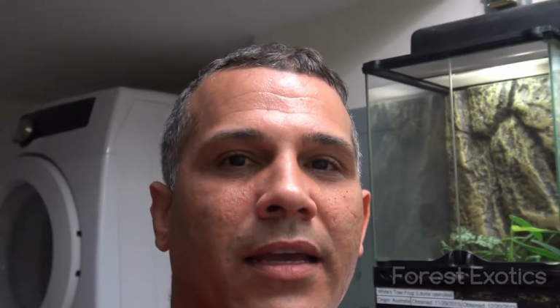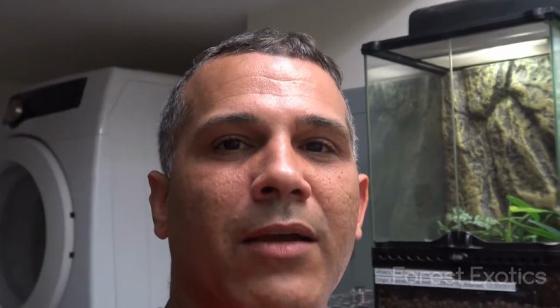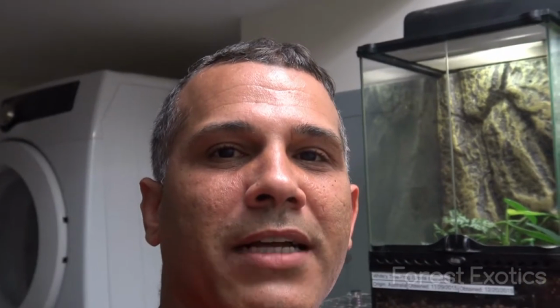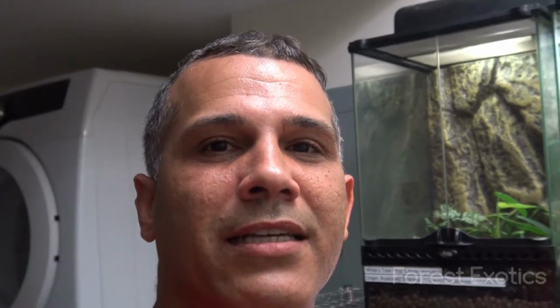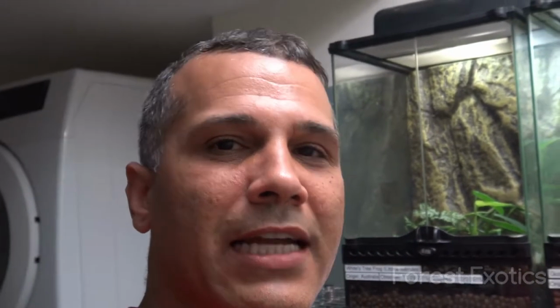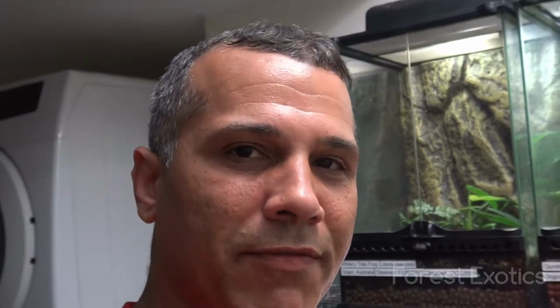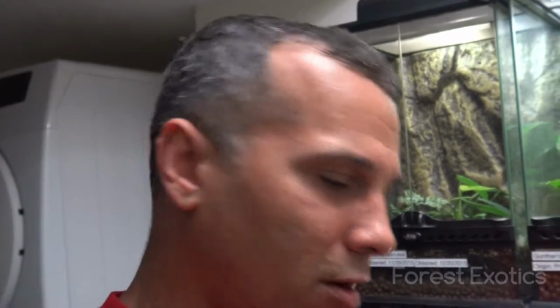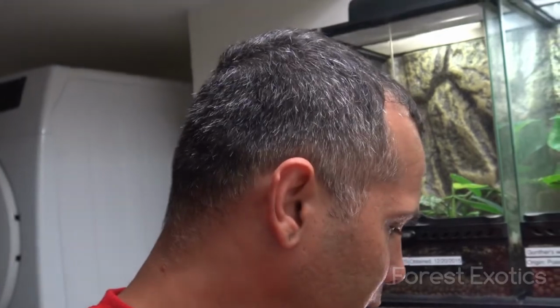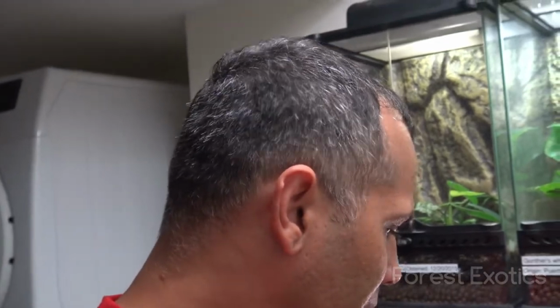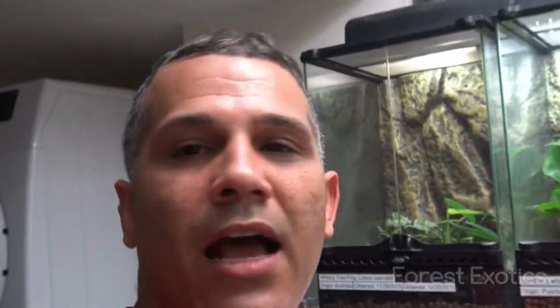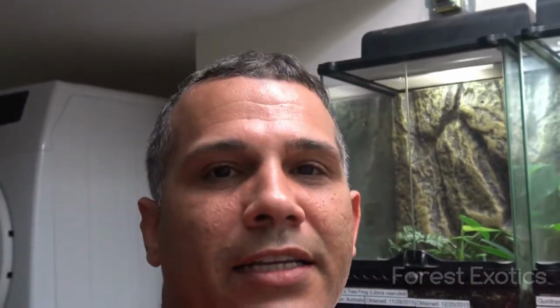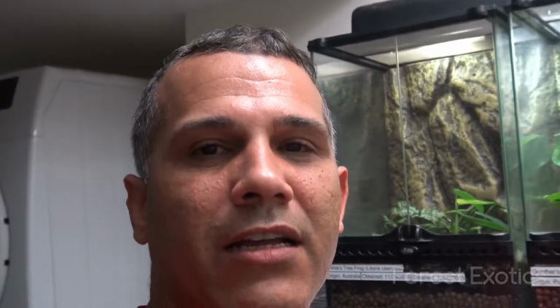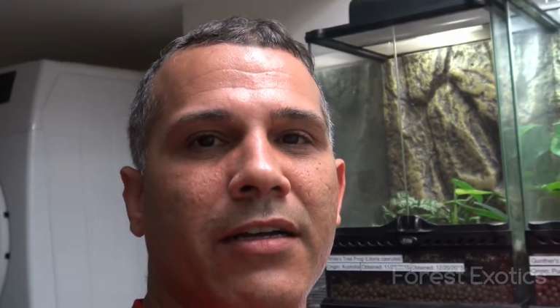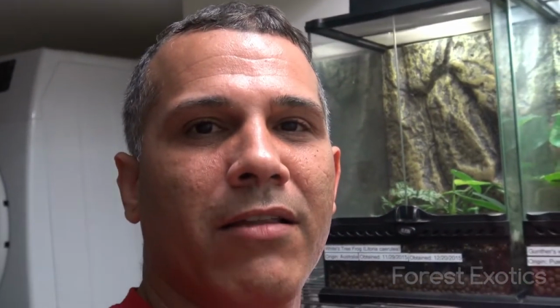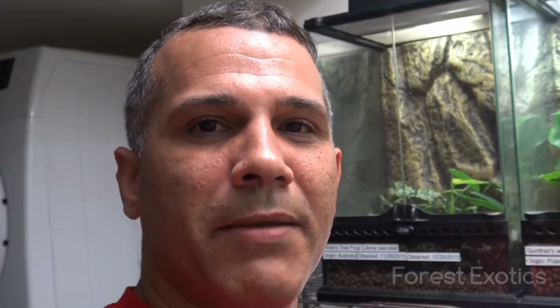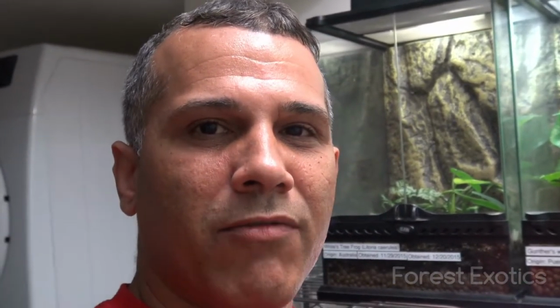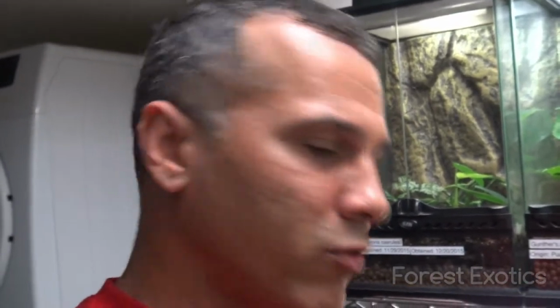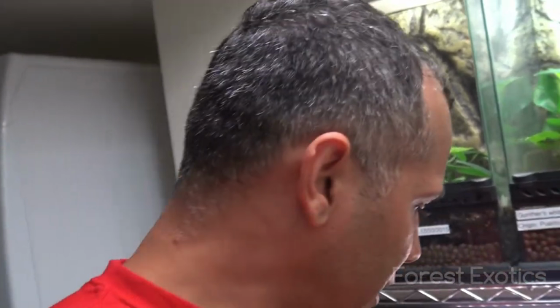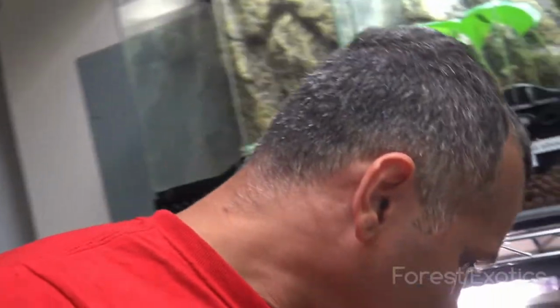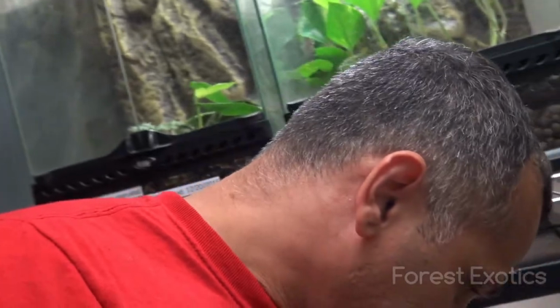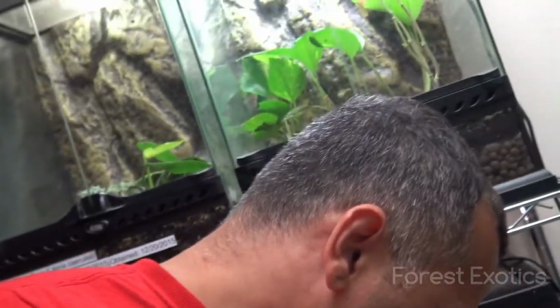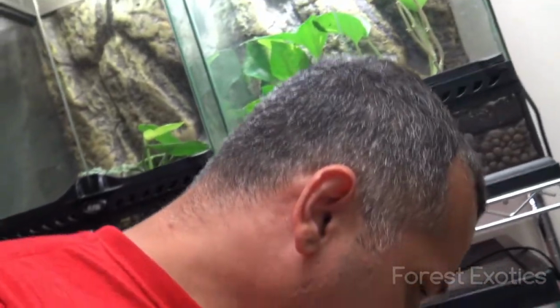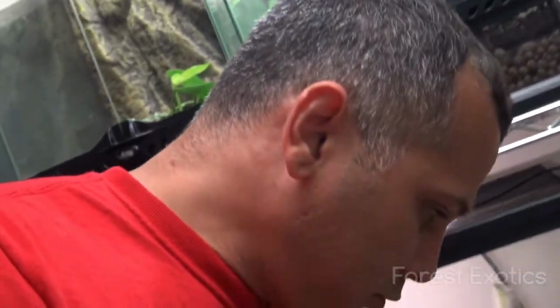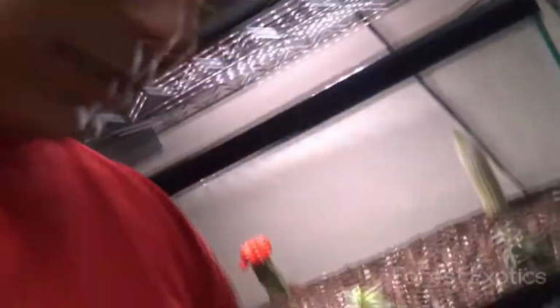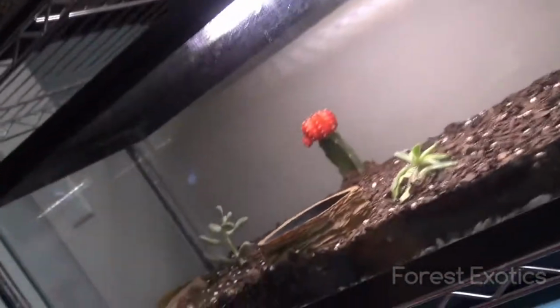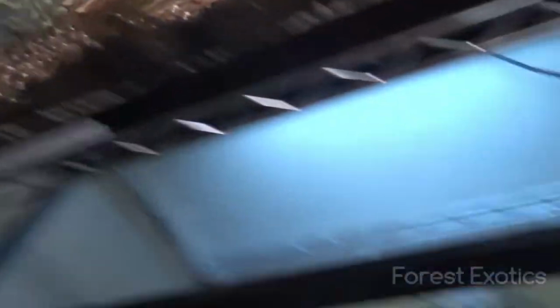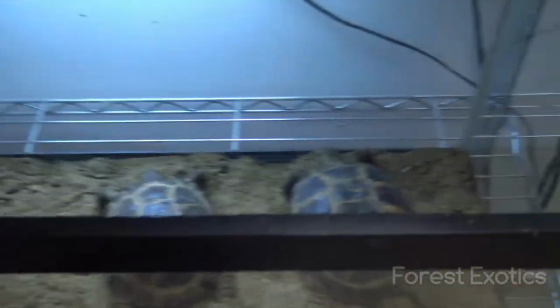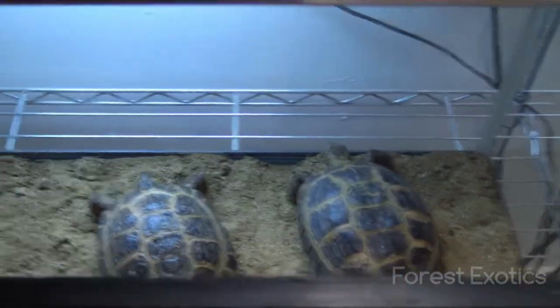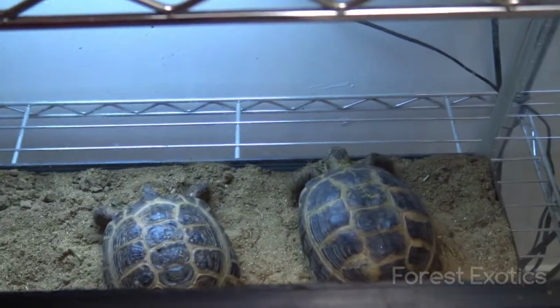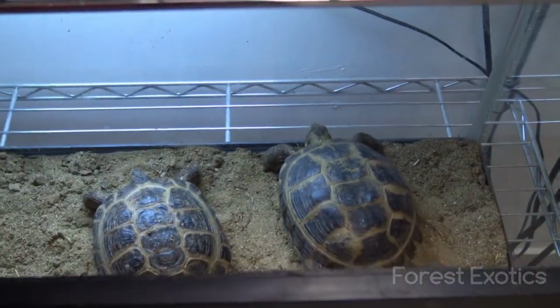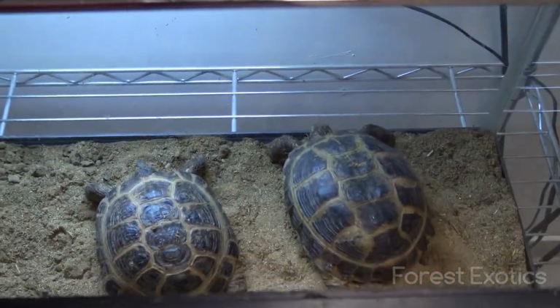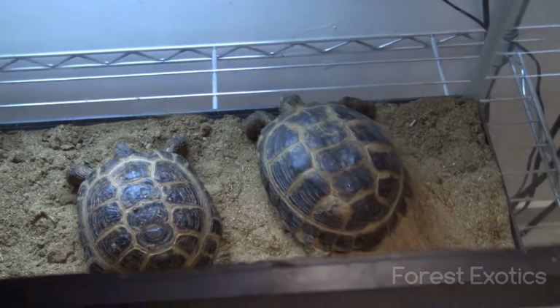Hey, what's up guys. Today I'm doing a video on how you can tell the male or female Russian tortoise. Over here I have two tortoises — one is a male and one is a female.